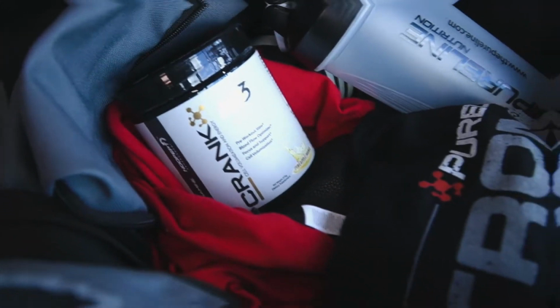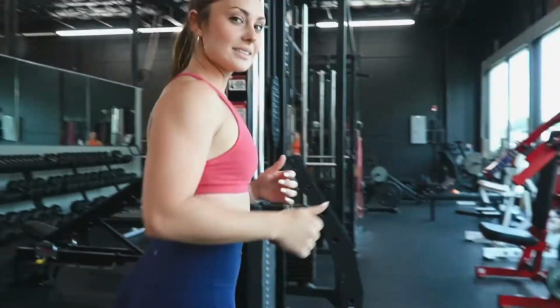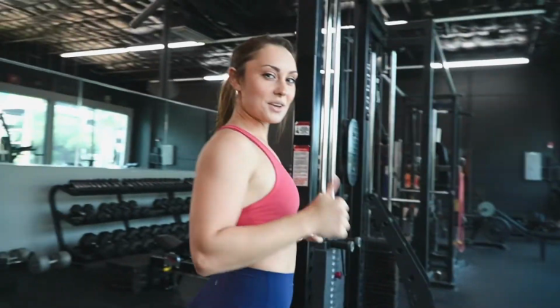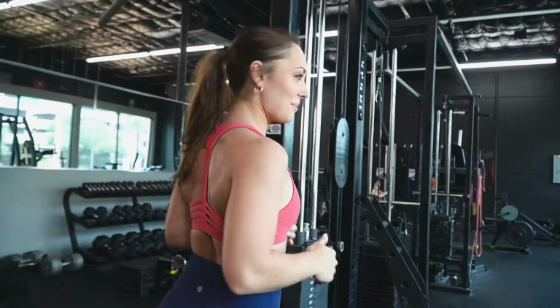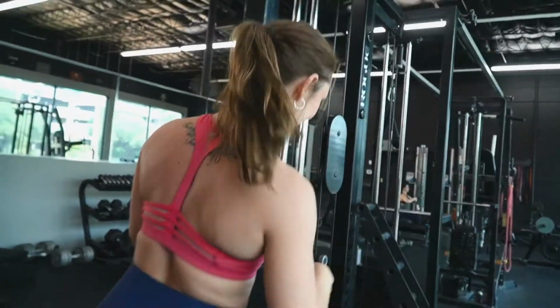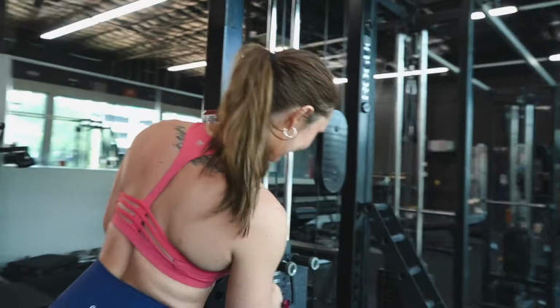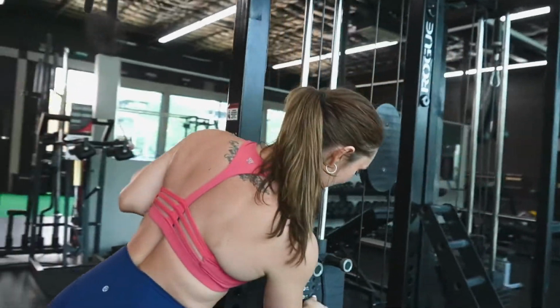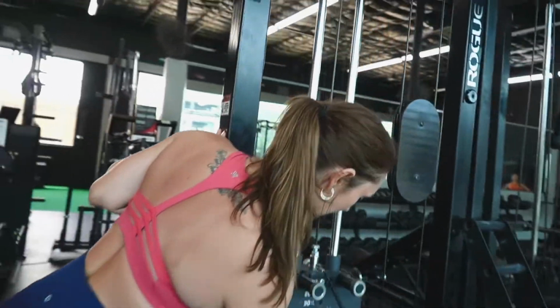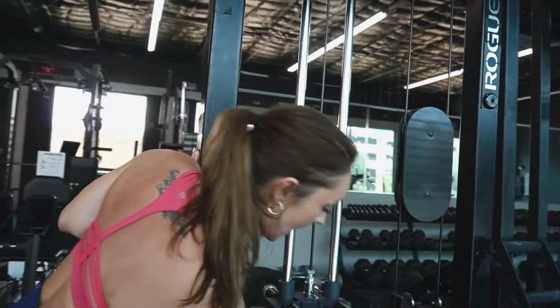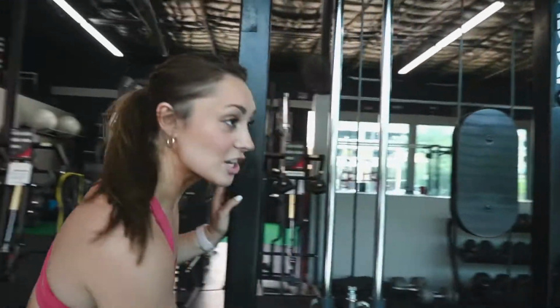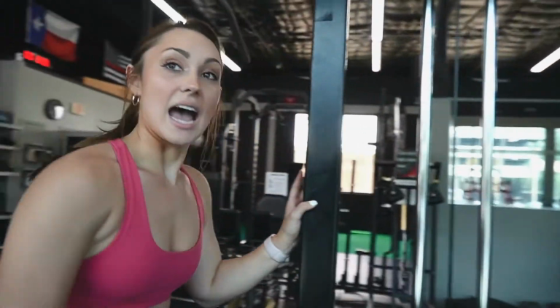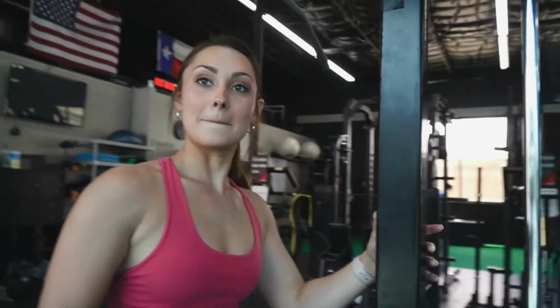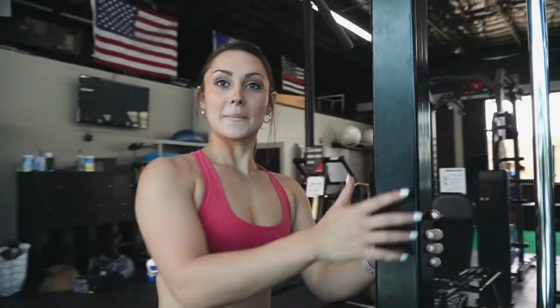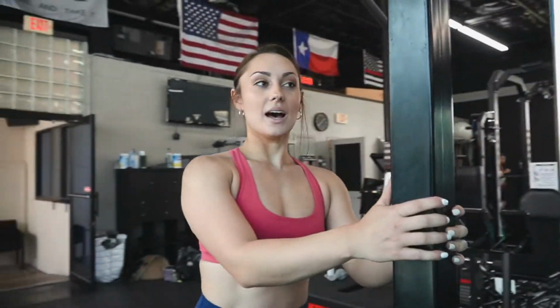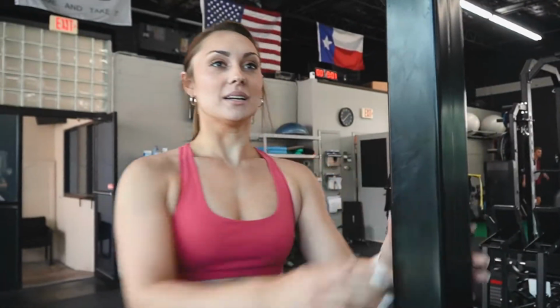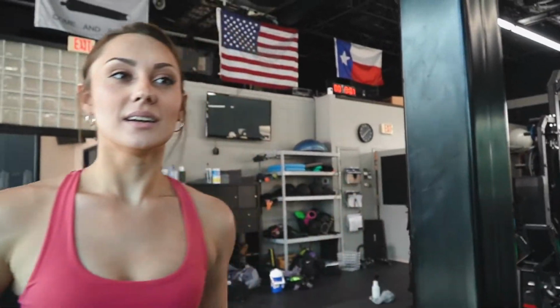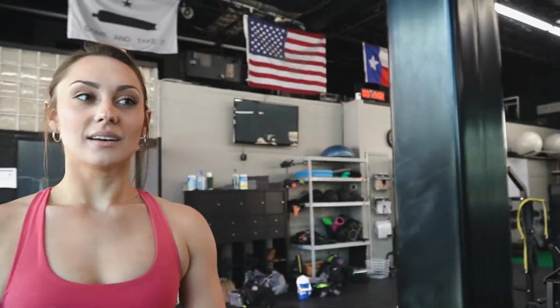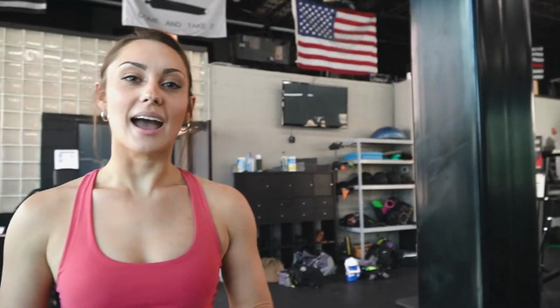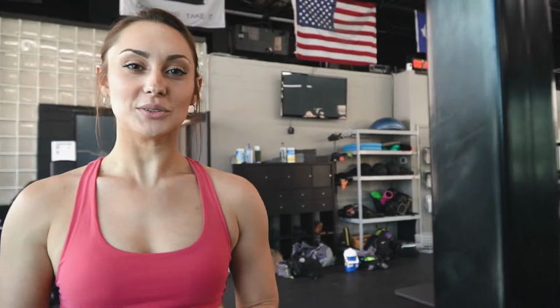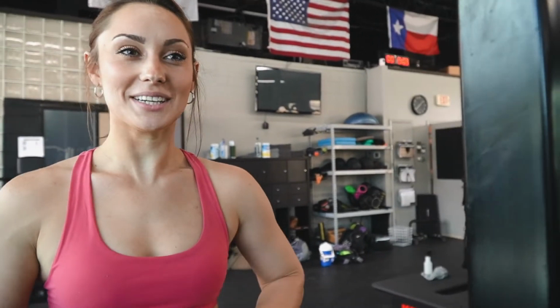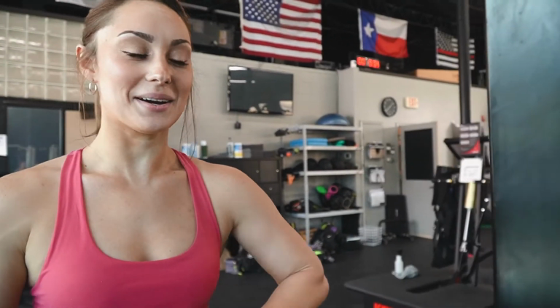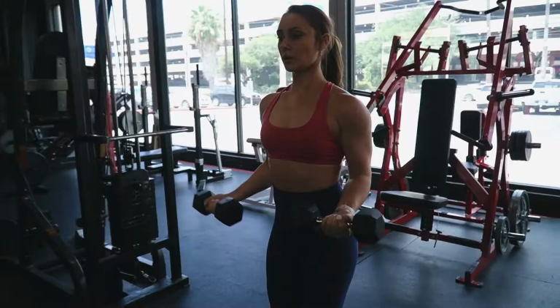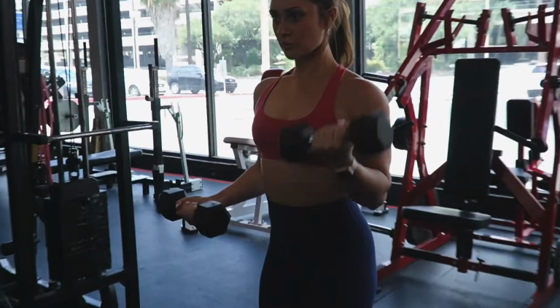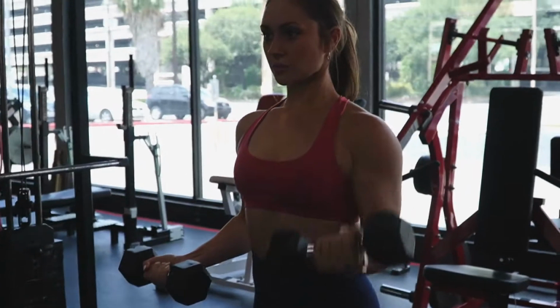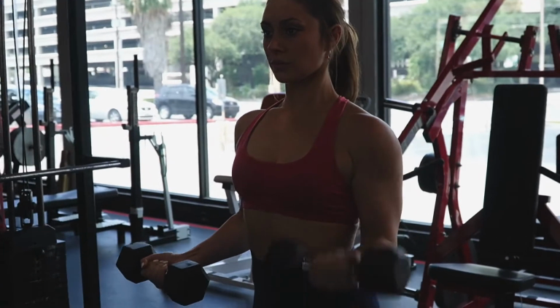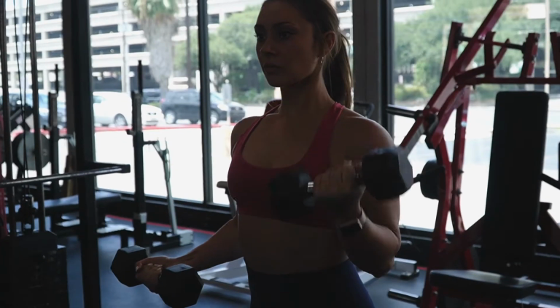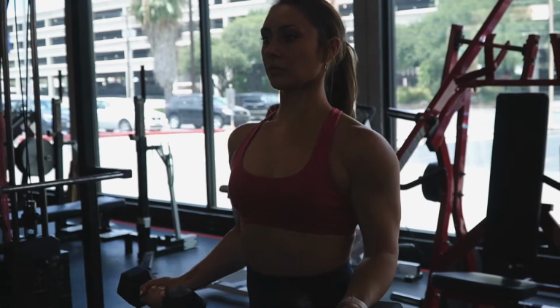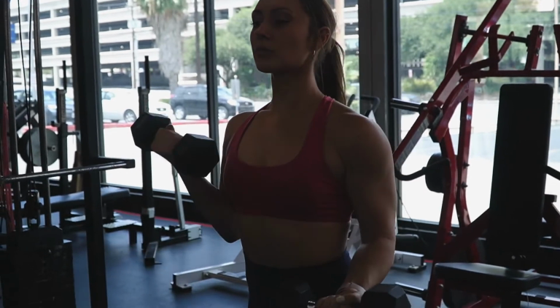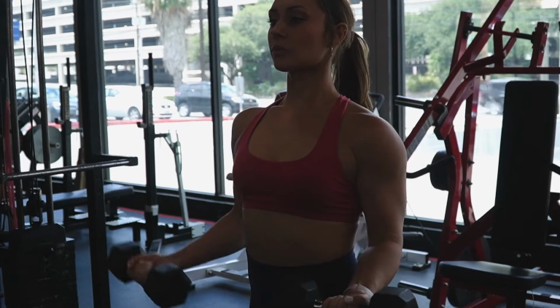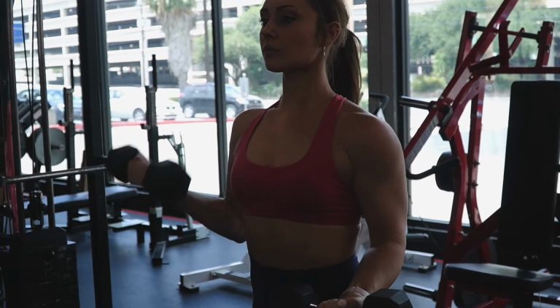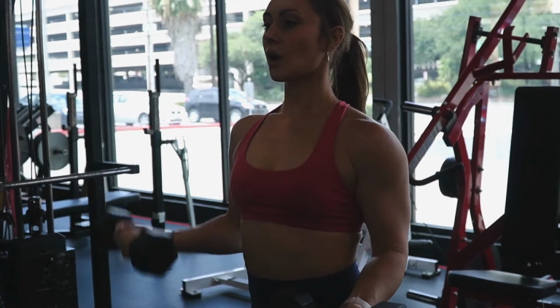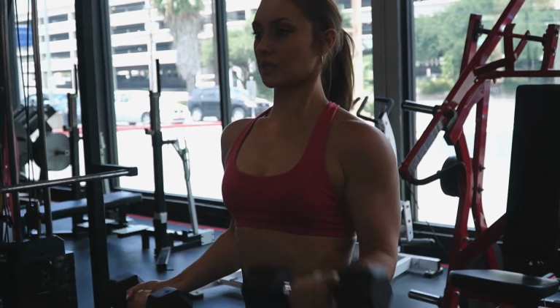I can definitely go up. So it's been like 20 minutes. How do you feel so far? I actually feel really good. I like it. Not feeling tingly like I normally do with some pre-workouts.